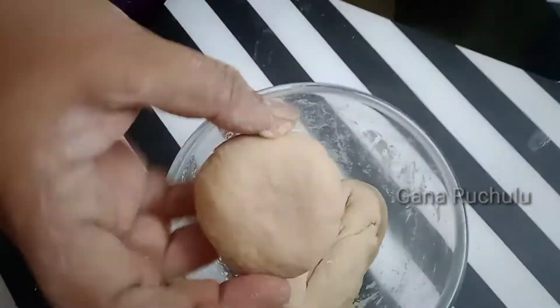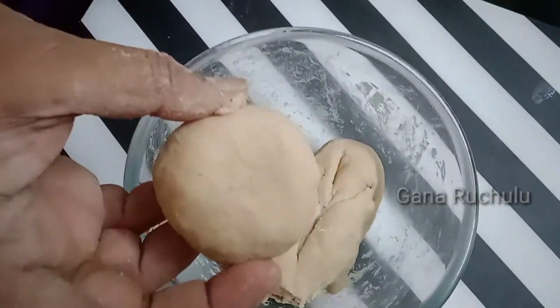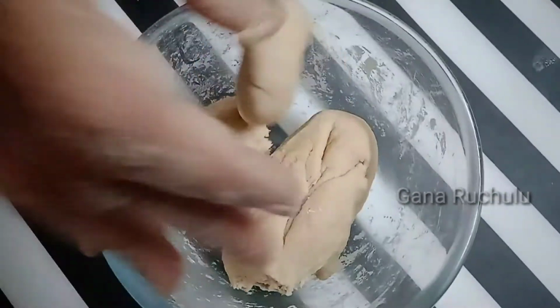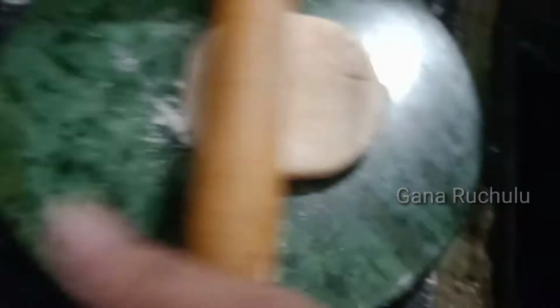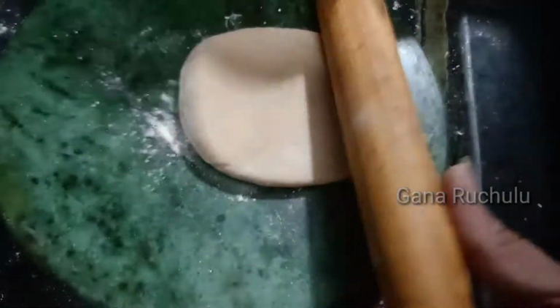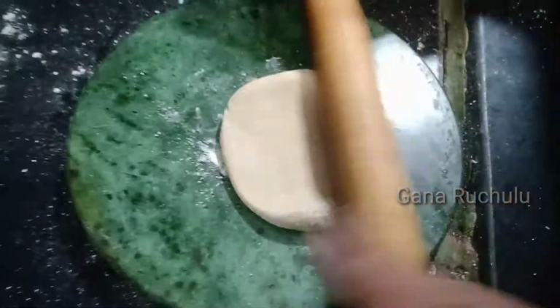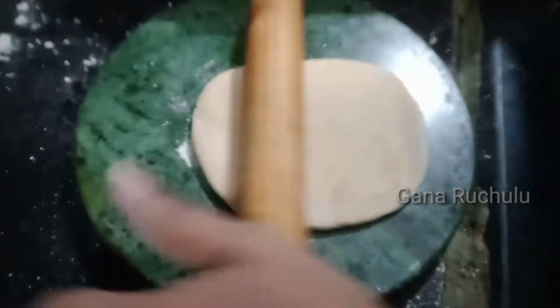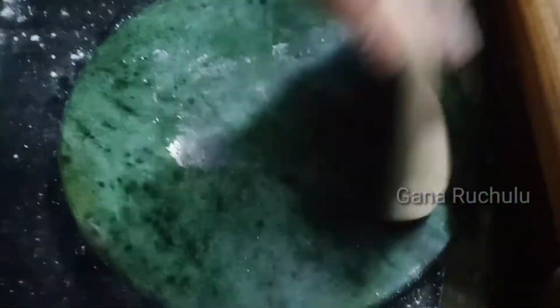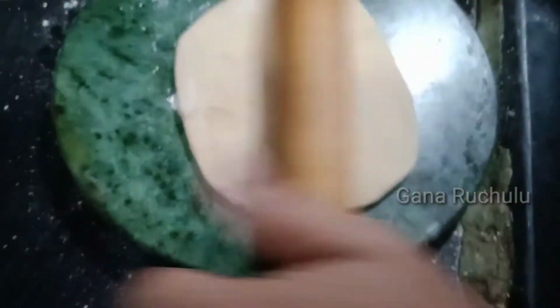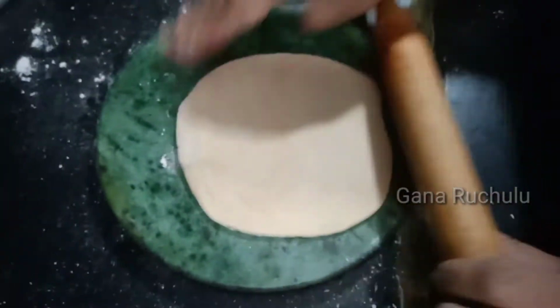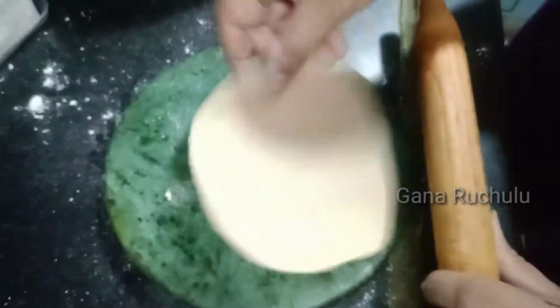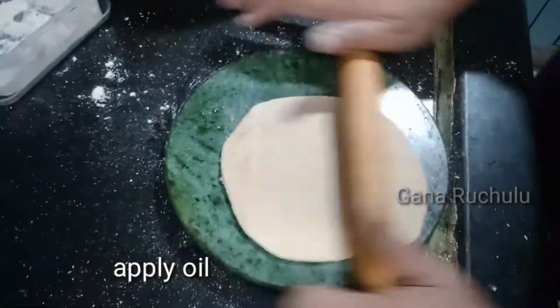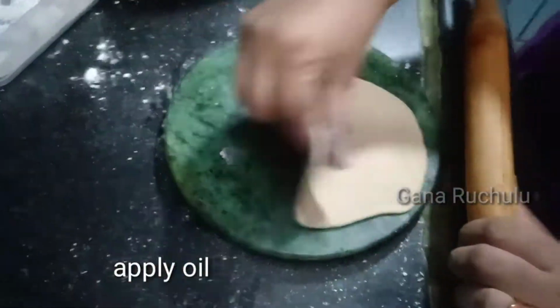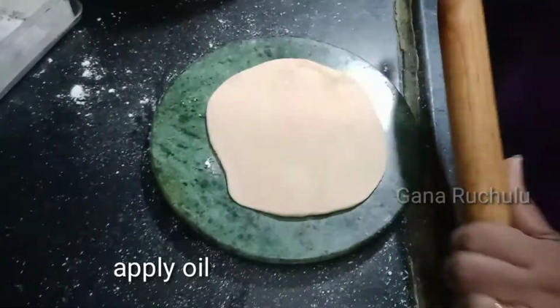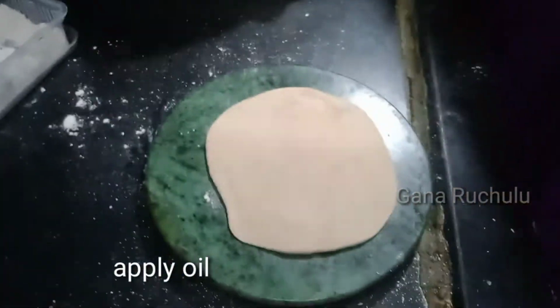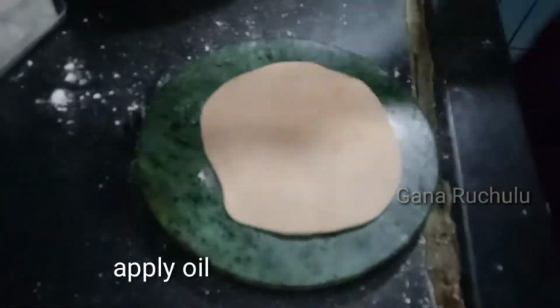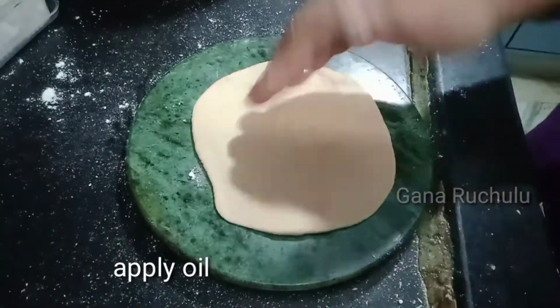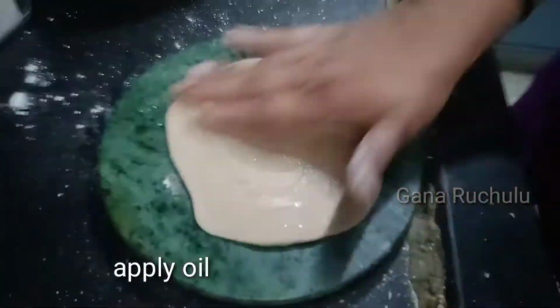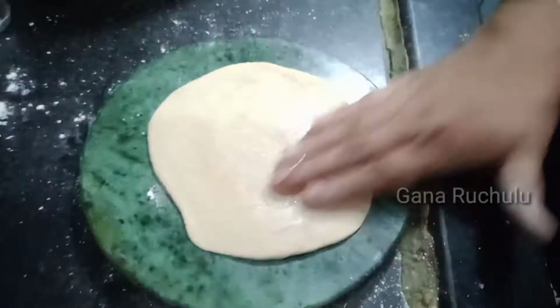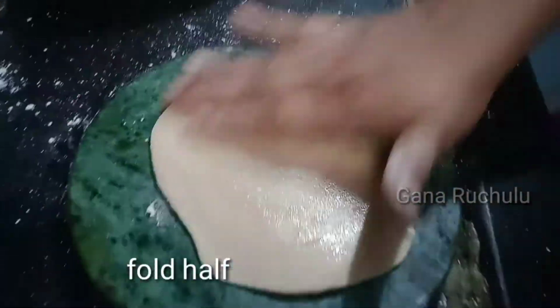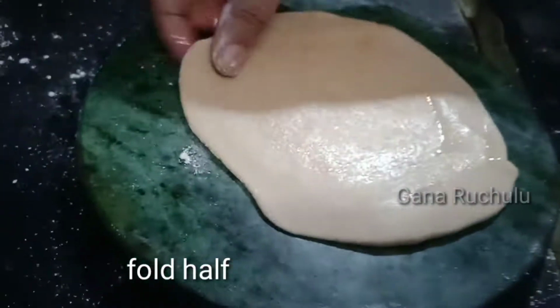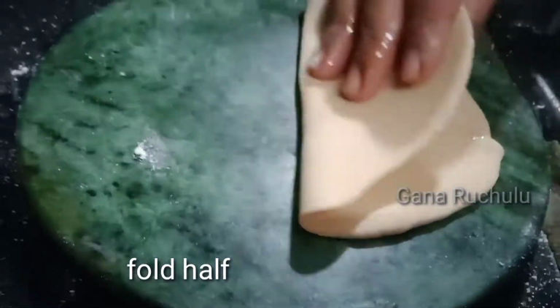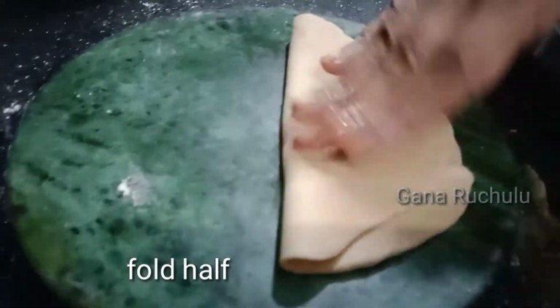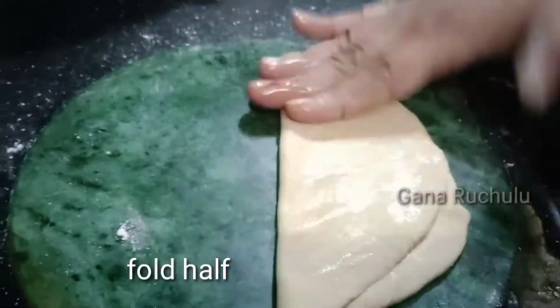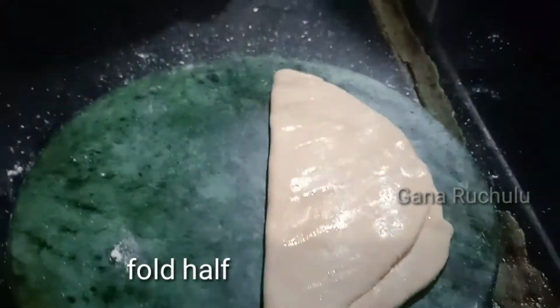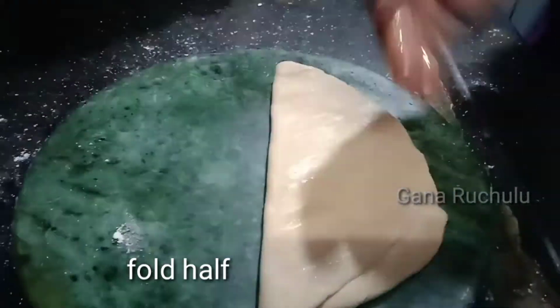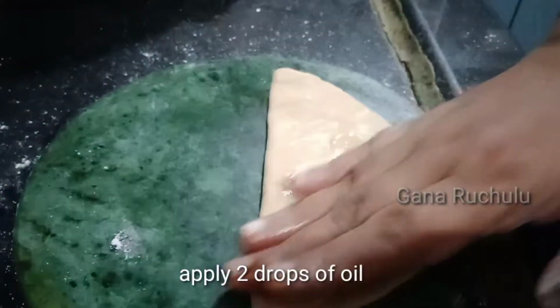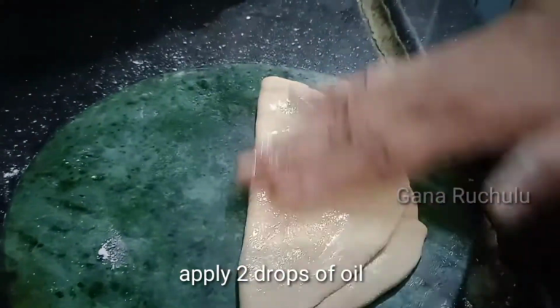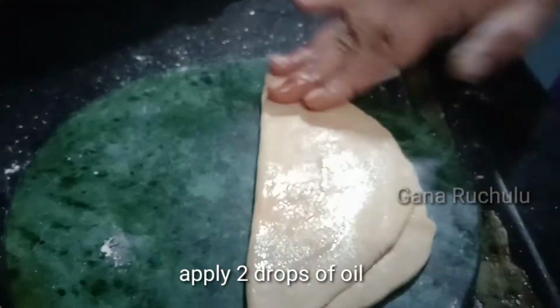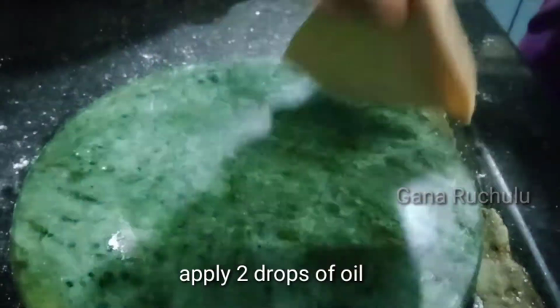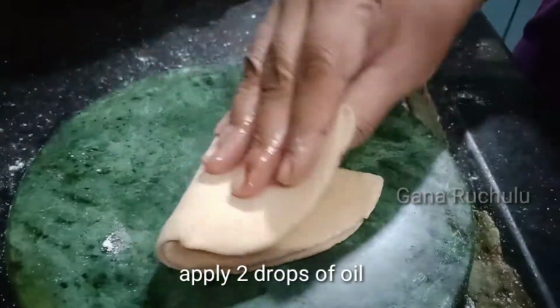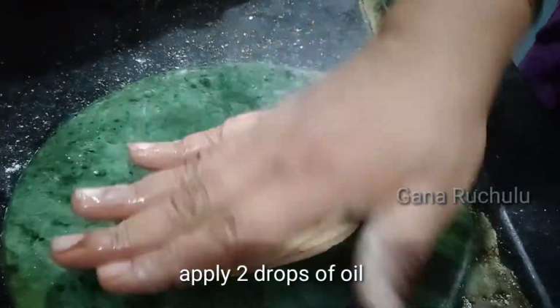Now, I will roll the cap and remove the cap. After, I will add a little oil to the cap. After using a bowl, add oil to the hole. We fold the hole by 2 drops.